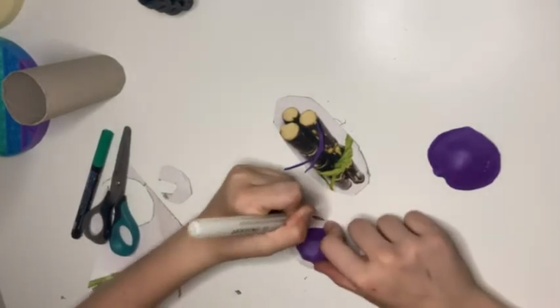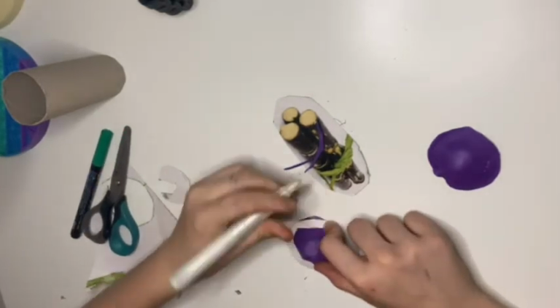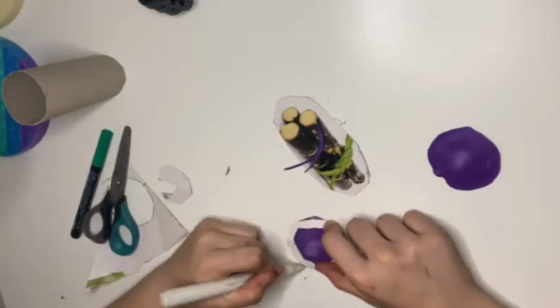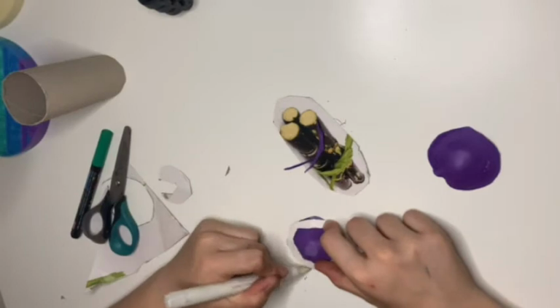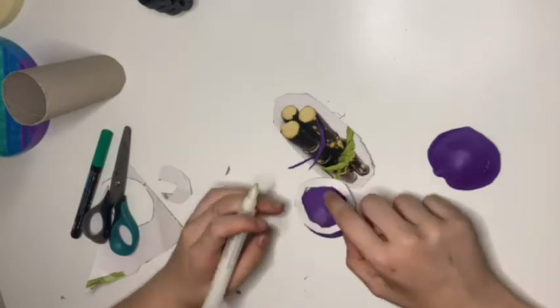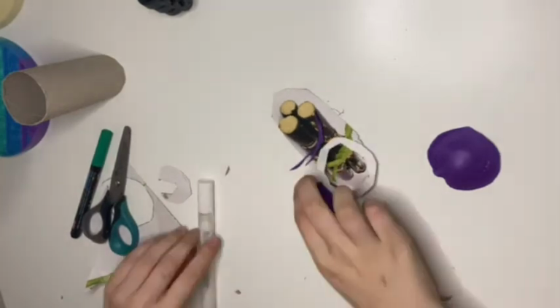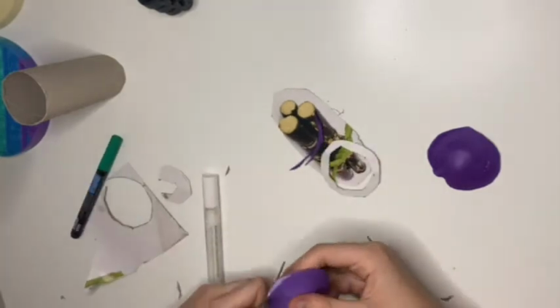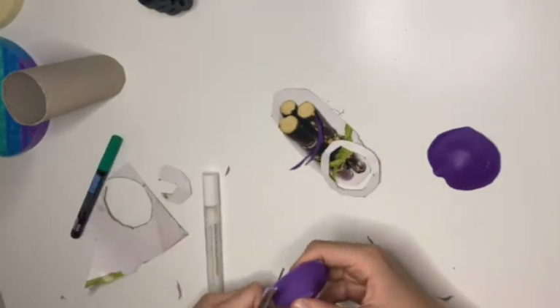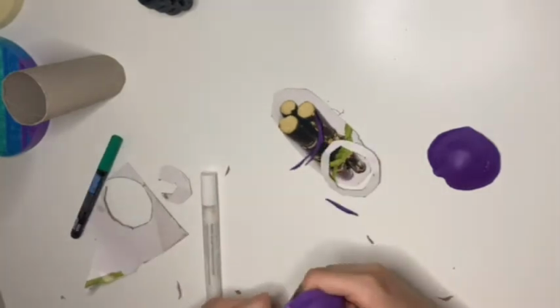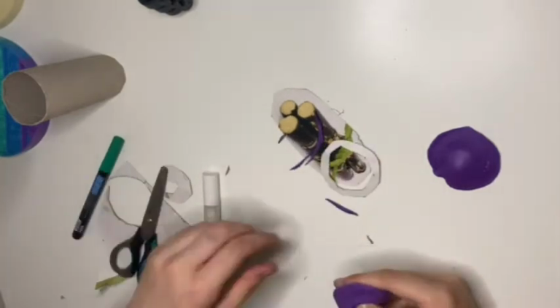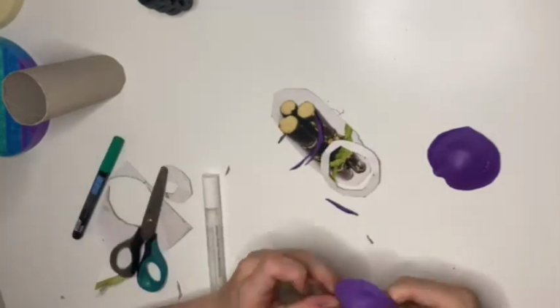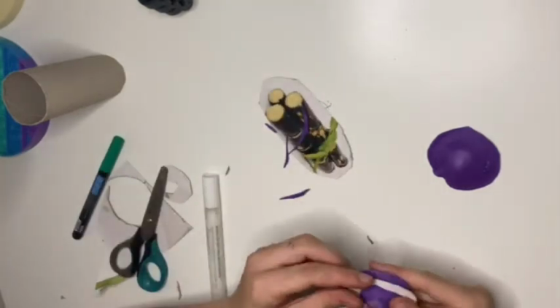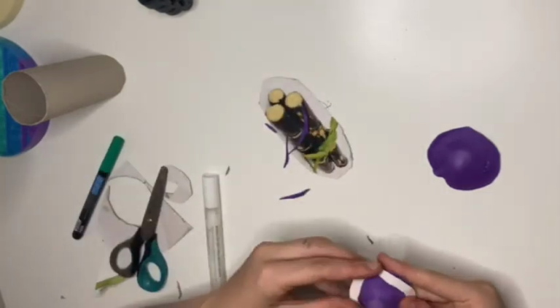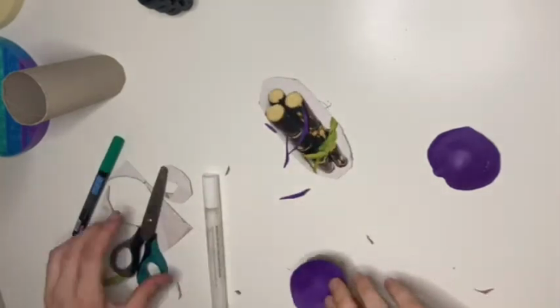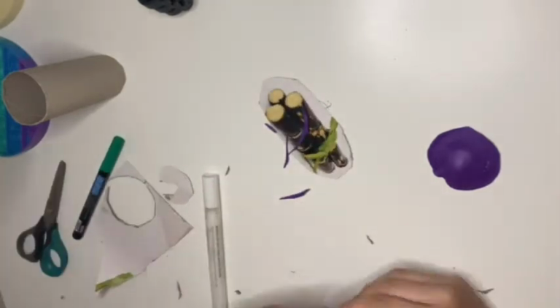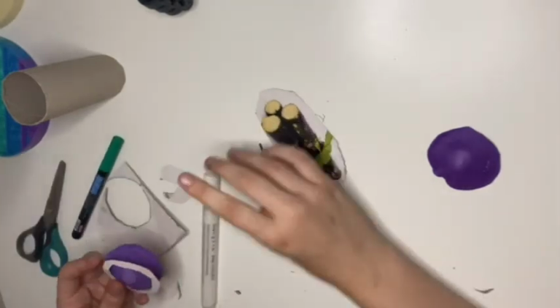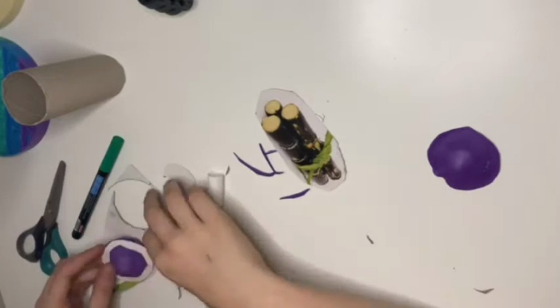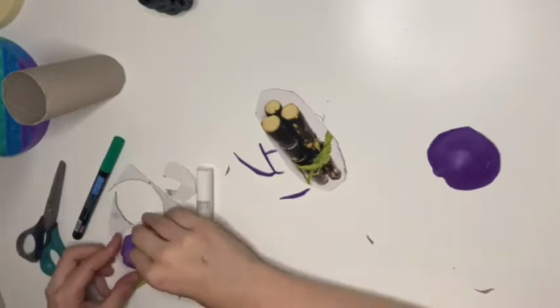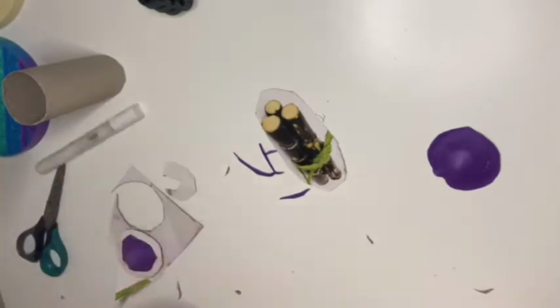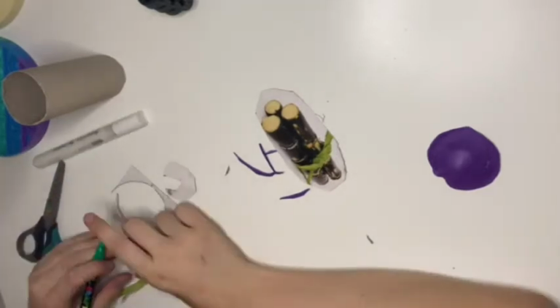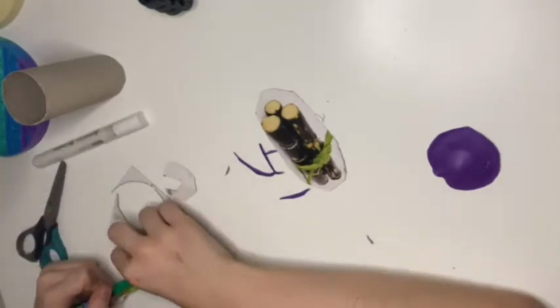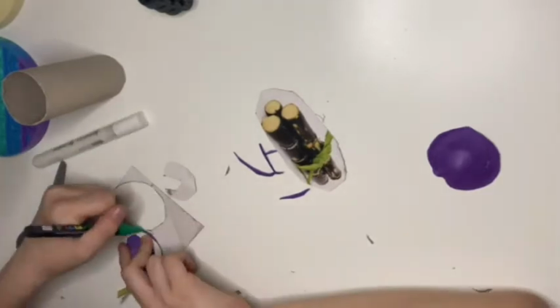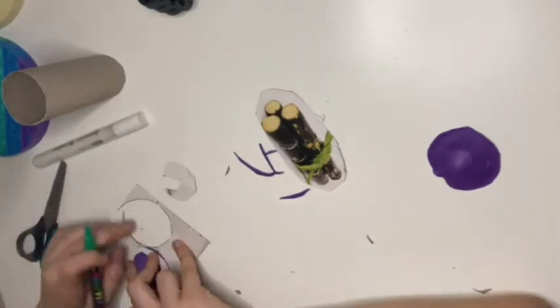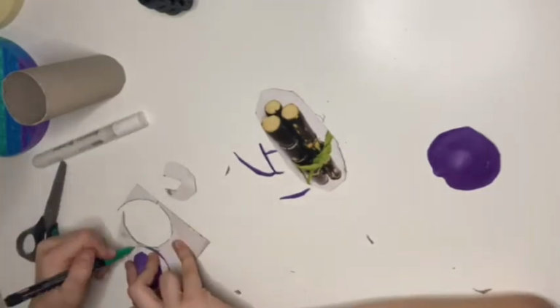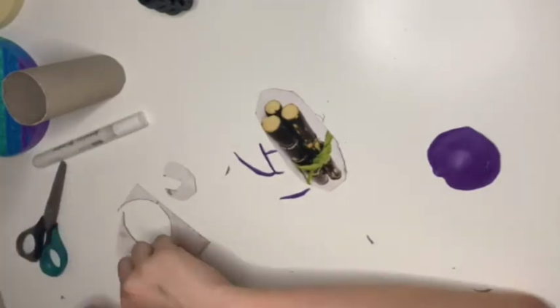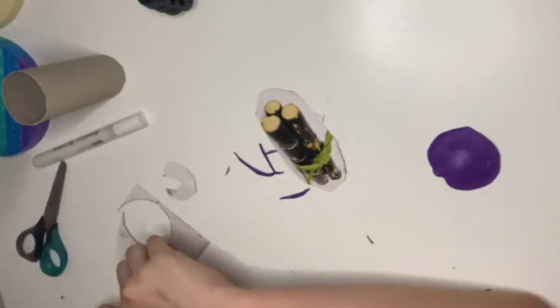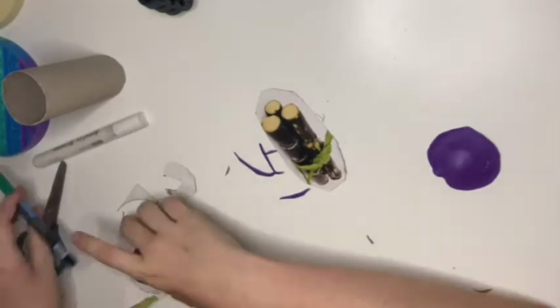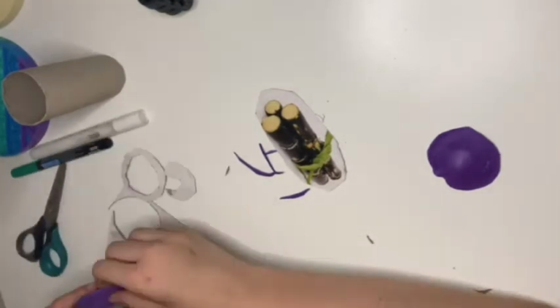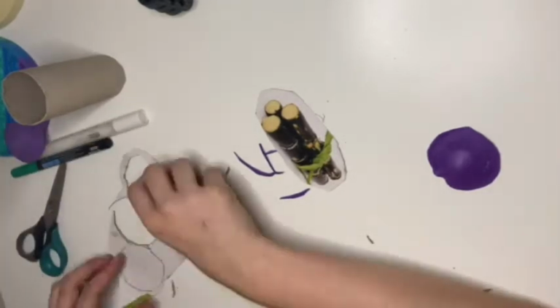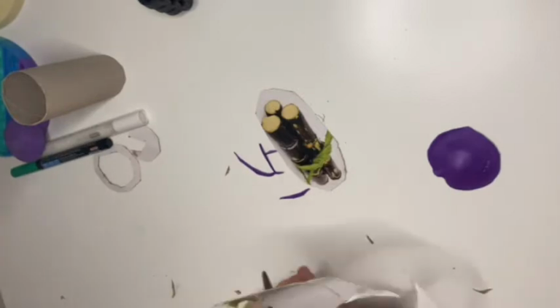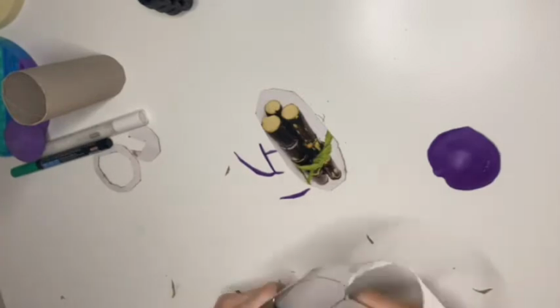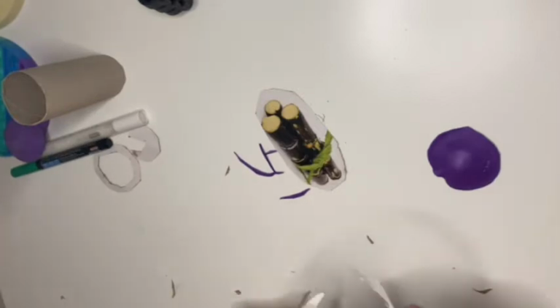Then I was just doodling on it with my white paint pen. I don't know why — even when I was doing it I was like, let's just do this for fun.